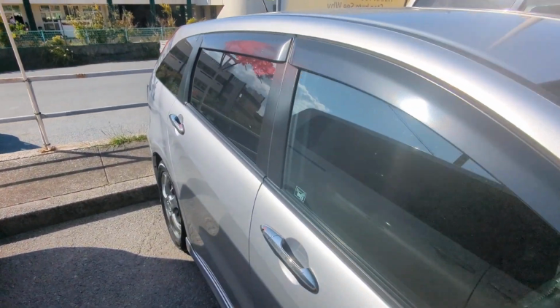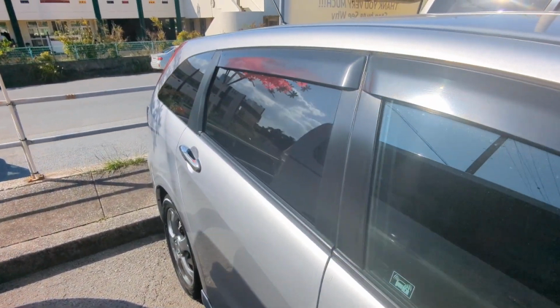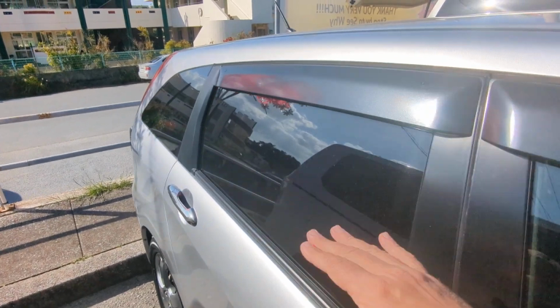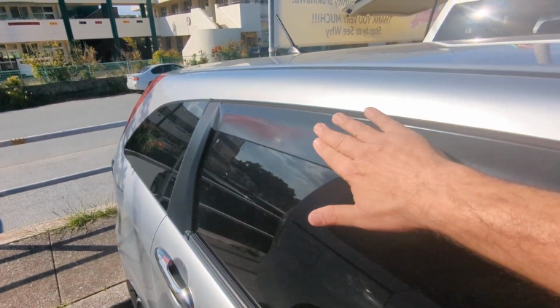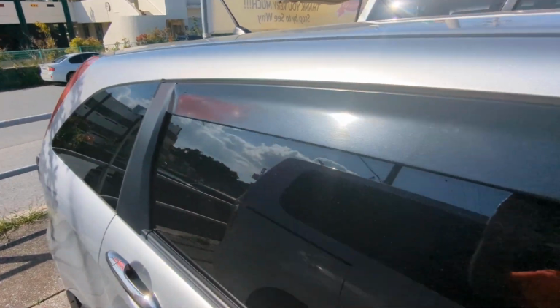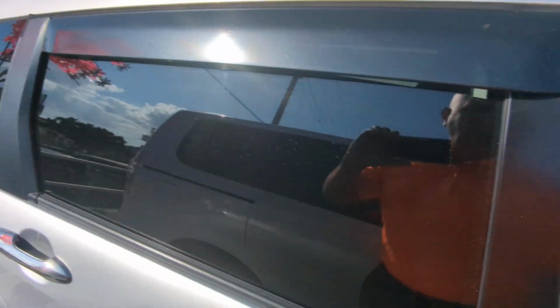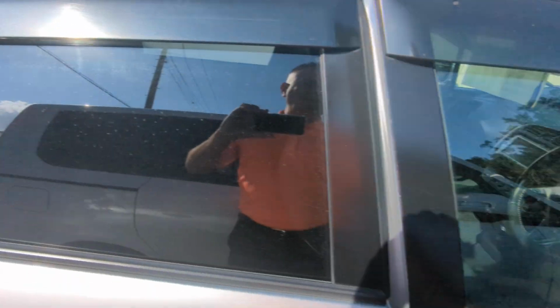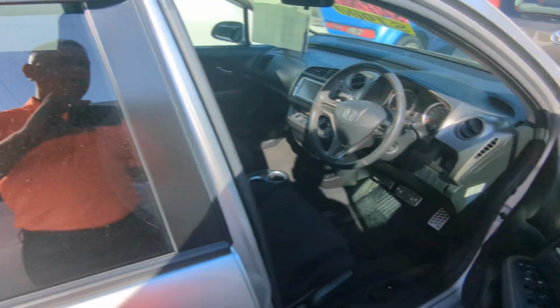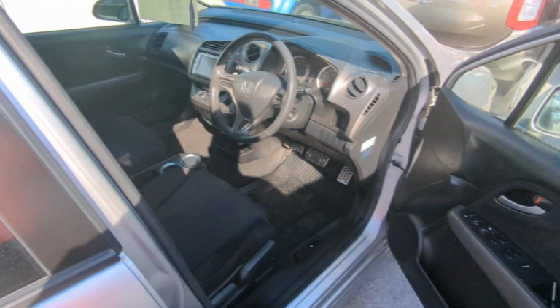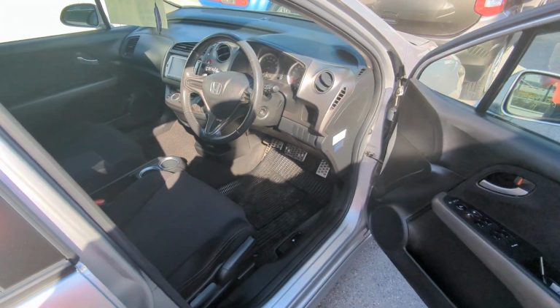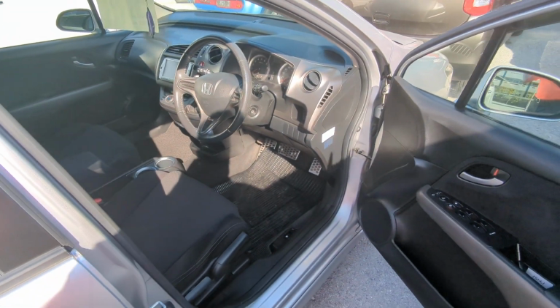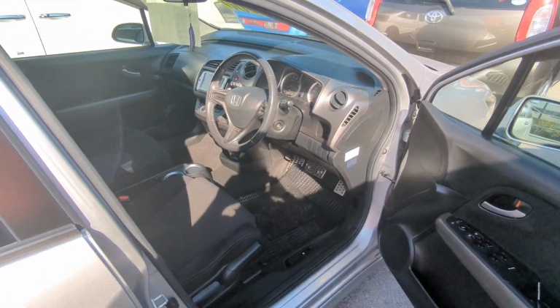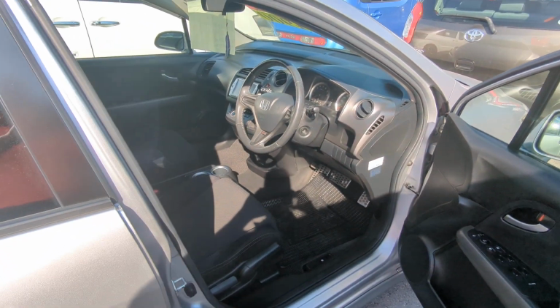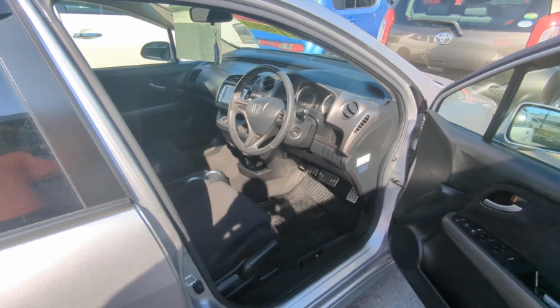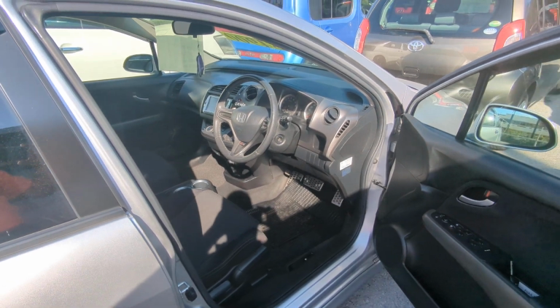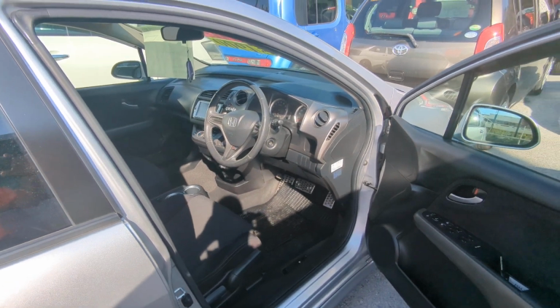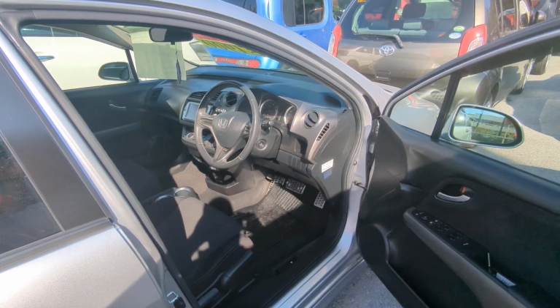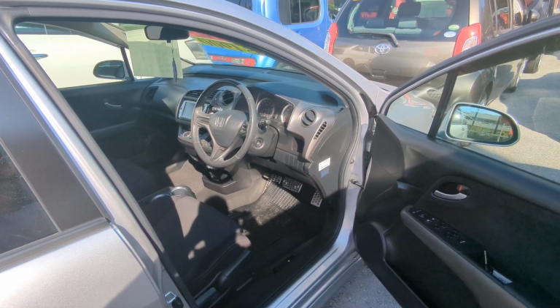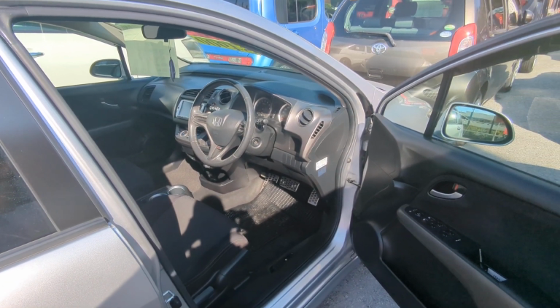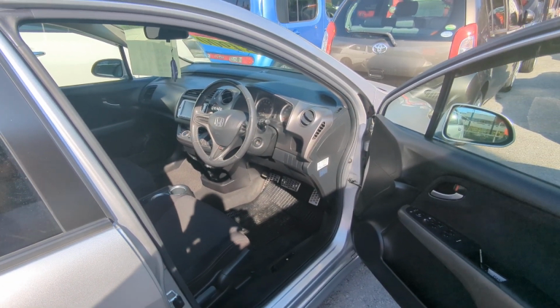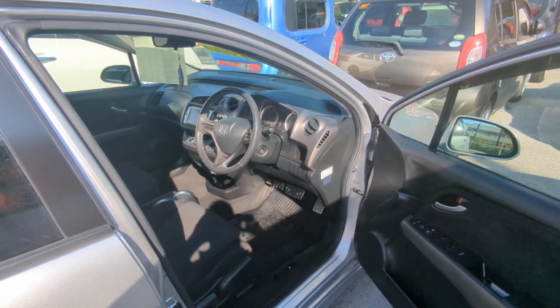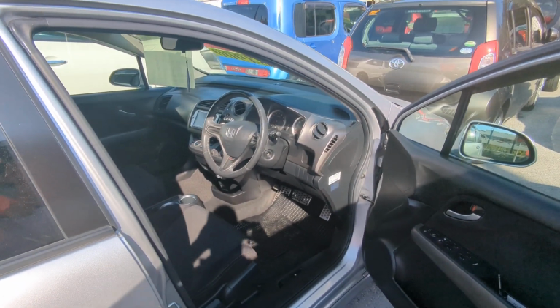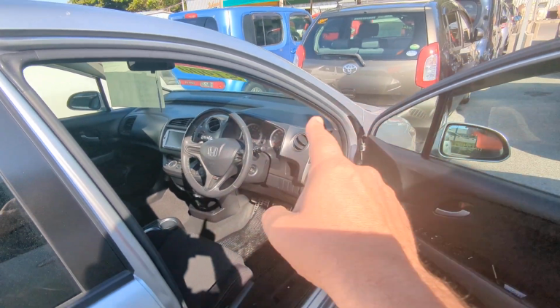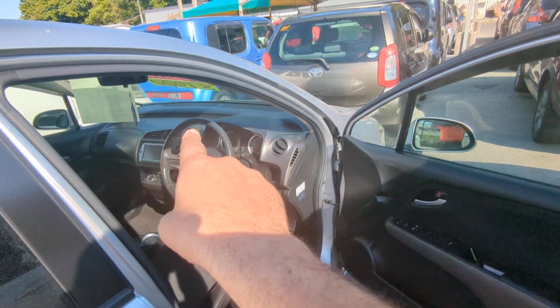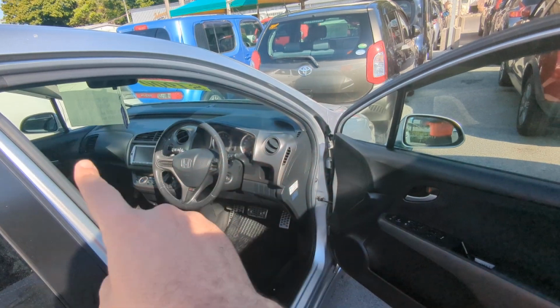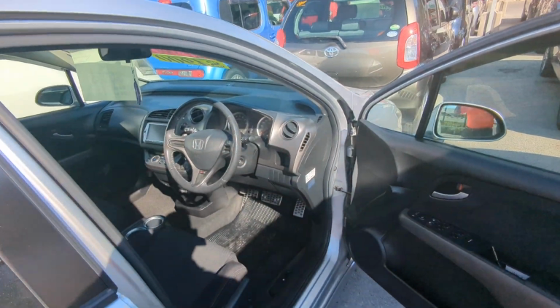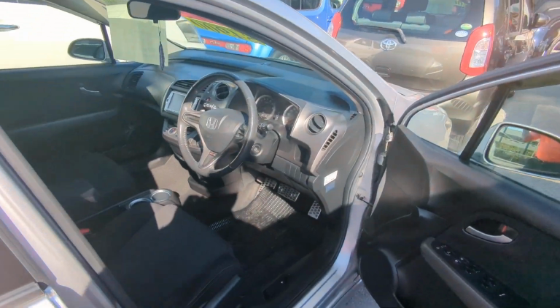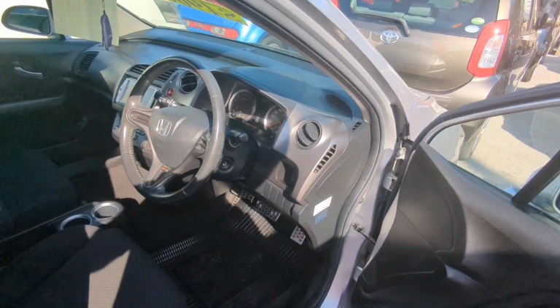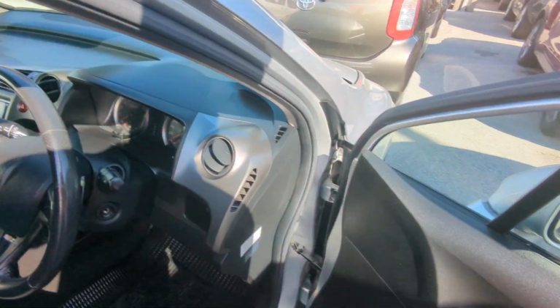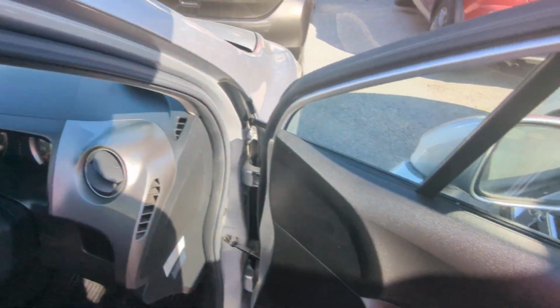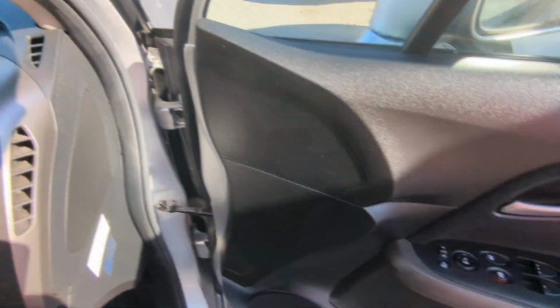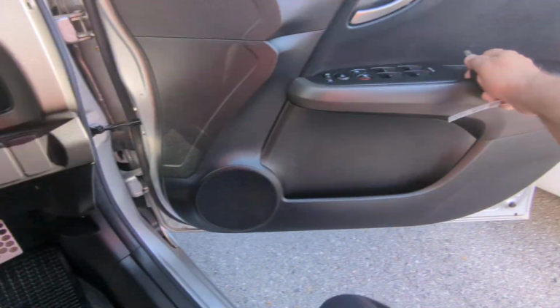Before we go inside, I always like showing you the rain guards. Rain guards will allow you to roll your windows down a little bit, so if it rains, it's not going to get wet inside. More importantly, it helps with cross ventilation to get that extremely hot air out. Always get yourself a windshield visor. So with that, let's go ahead and jump inside and get this baby started.